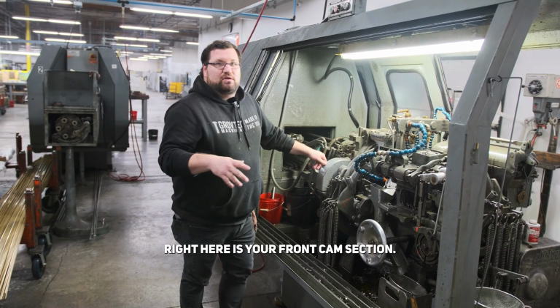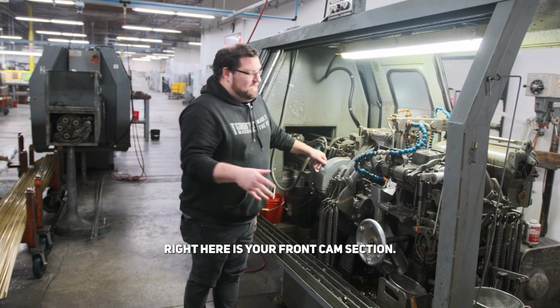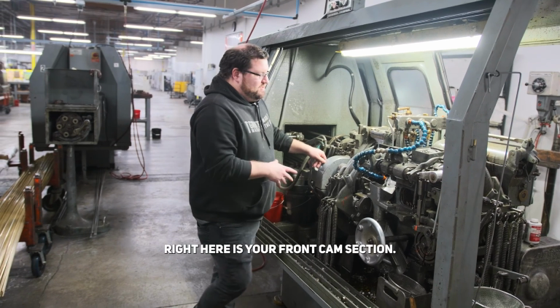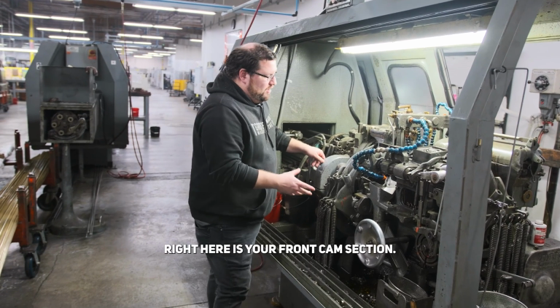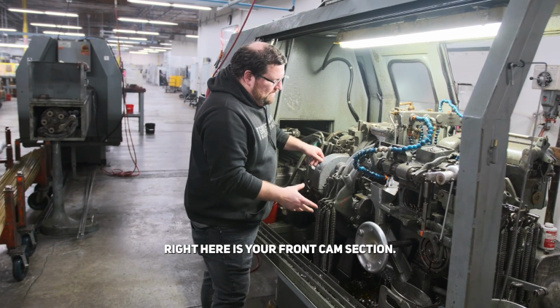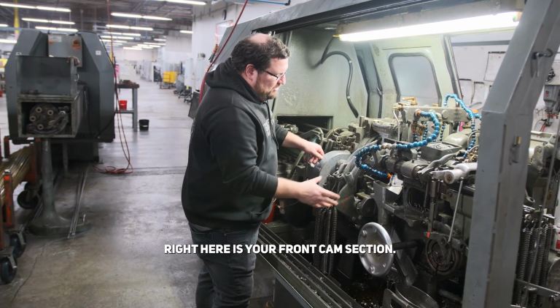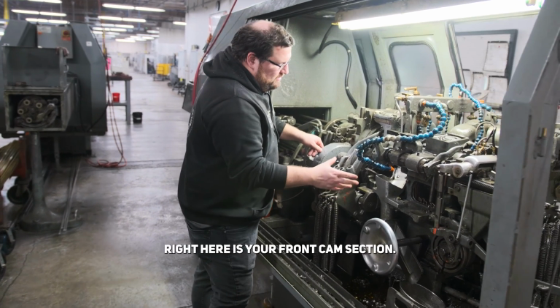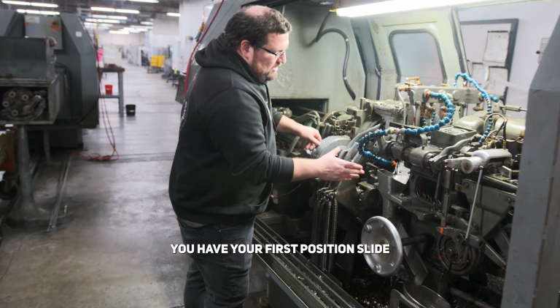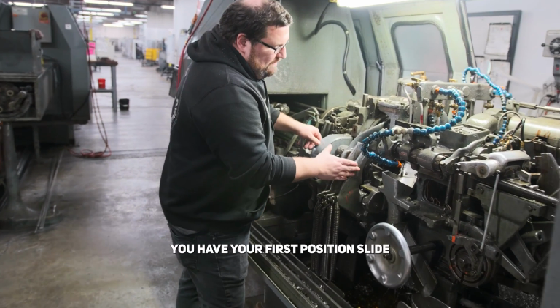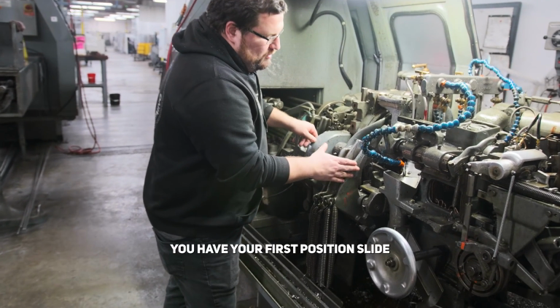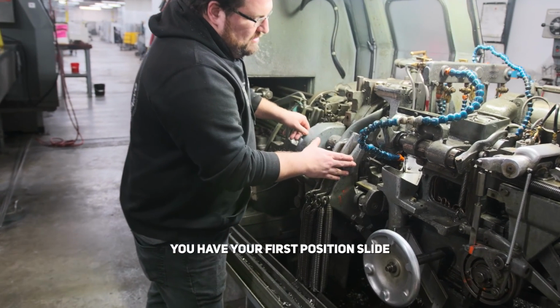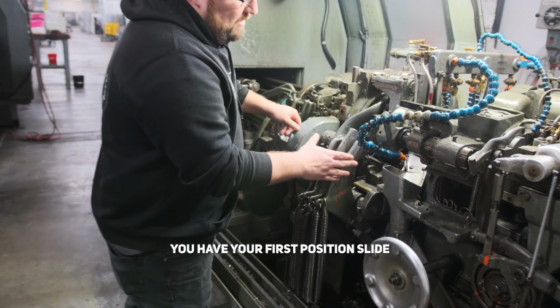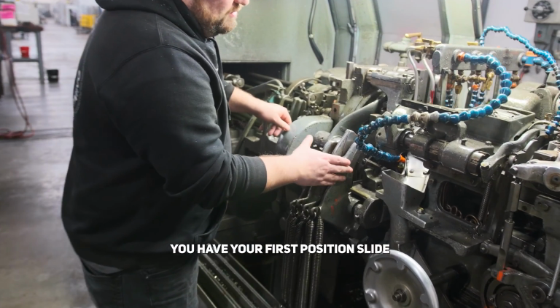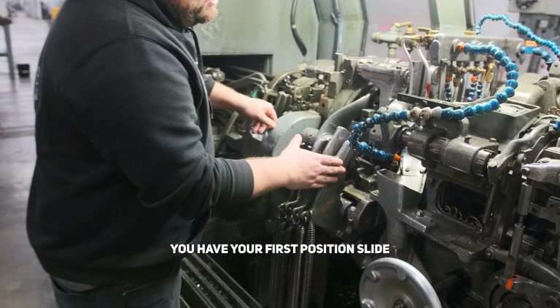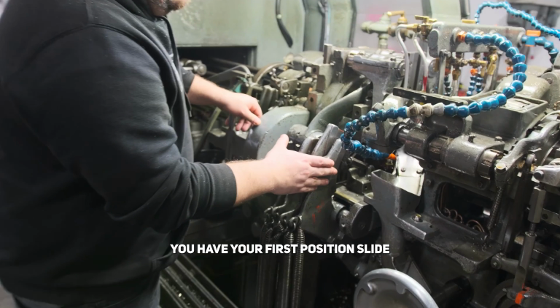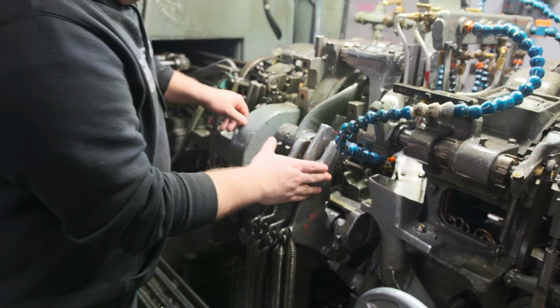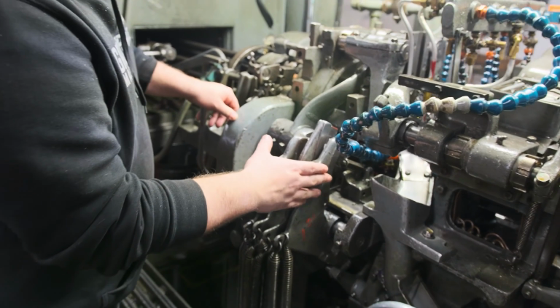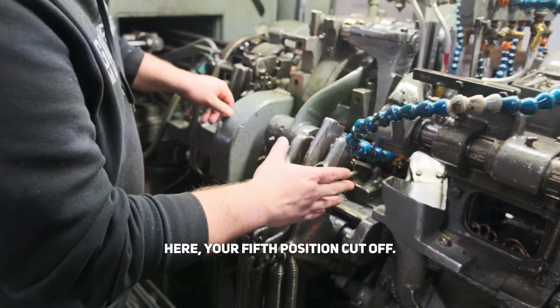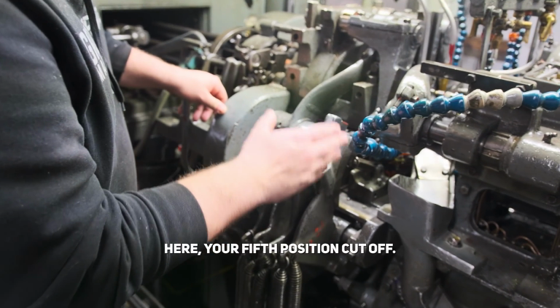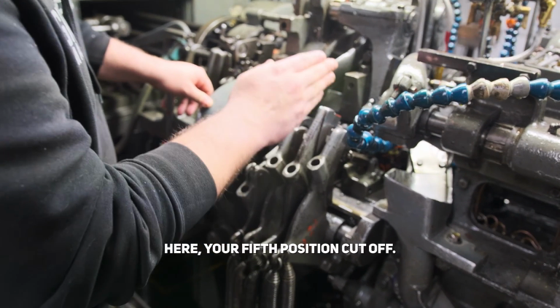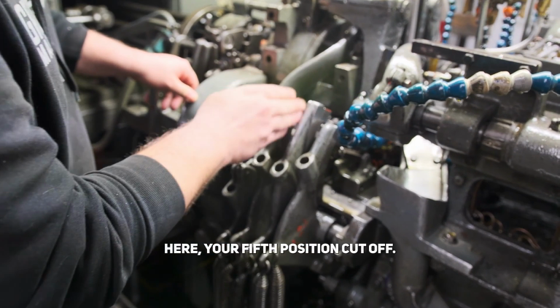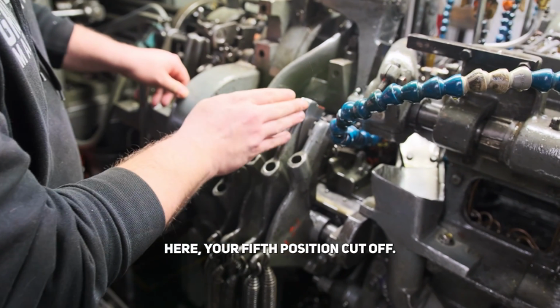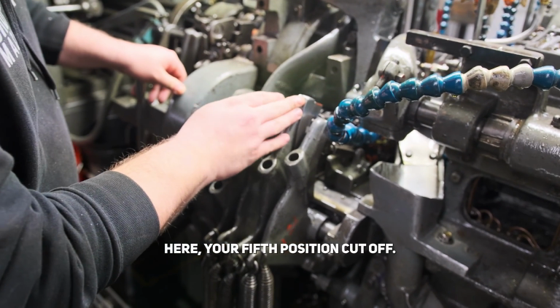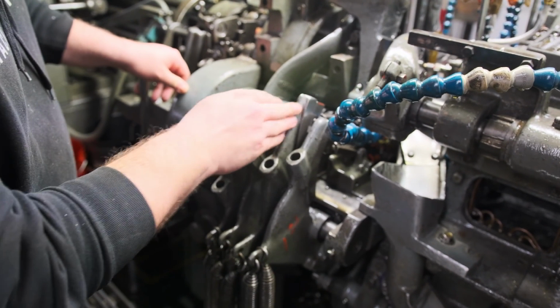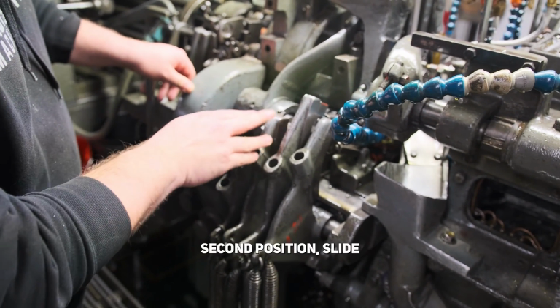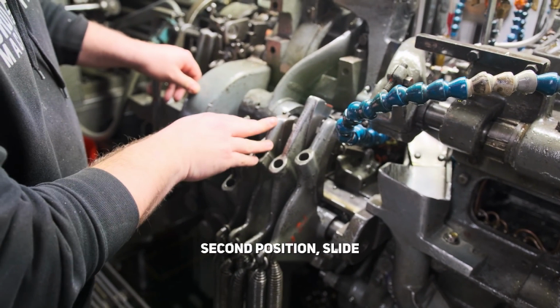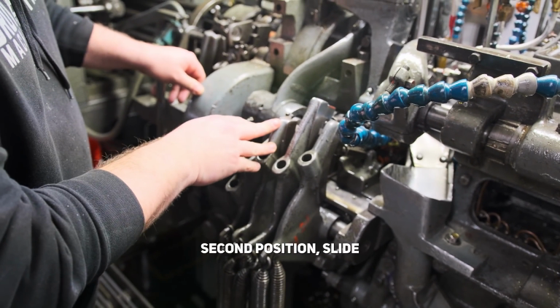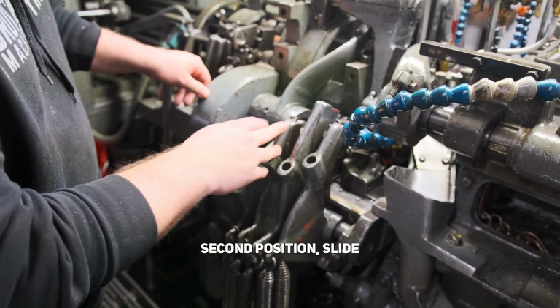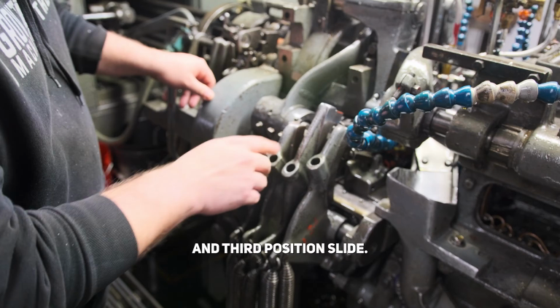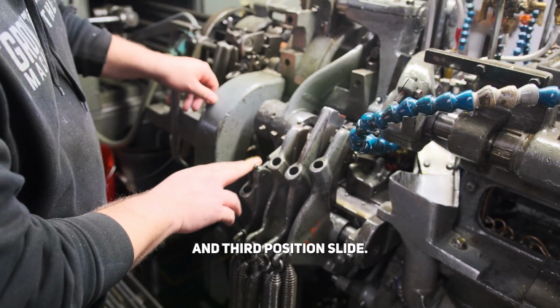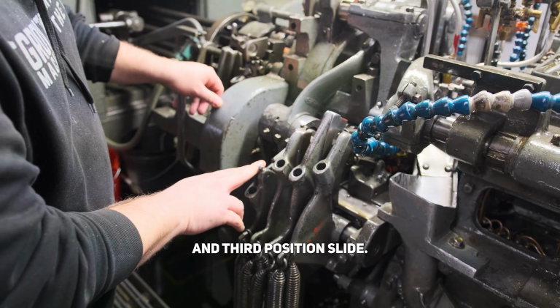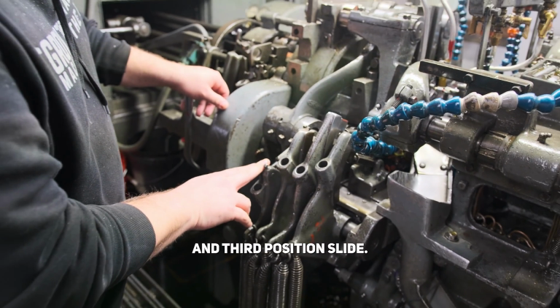Right here is your front cam section. You have your first position slide here, your fifth position cutoff, second position slide, and third position slide.